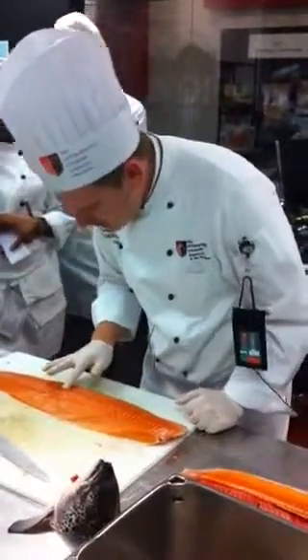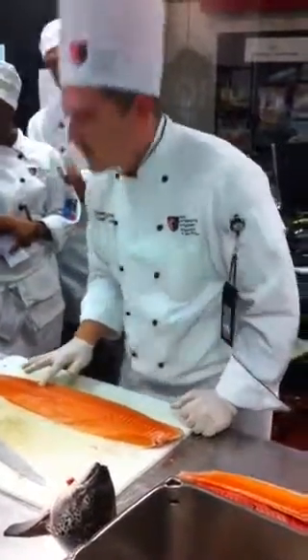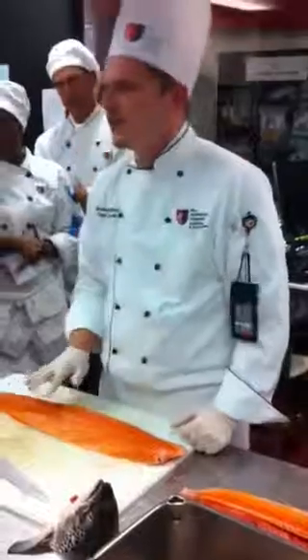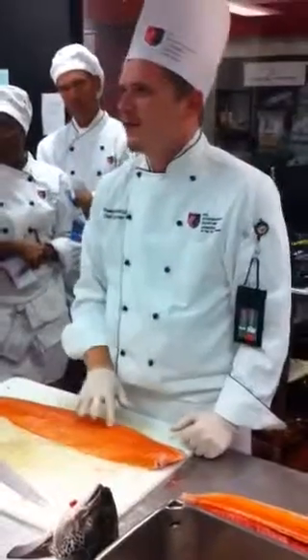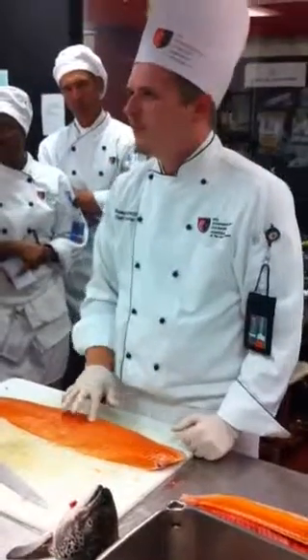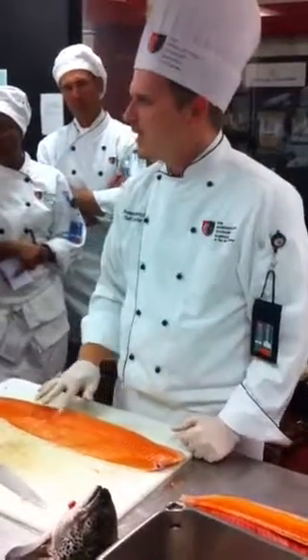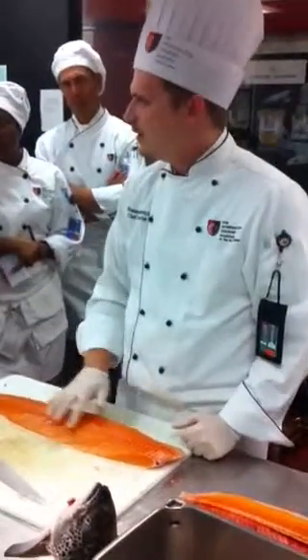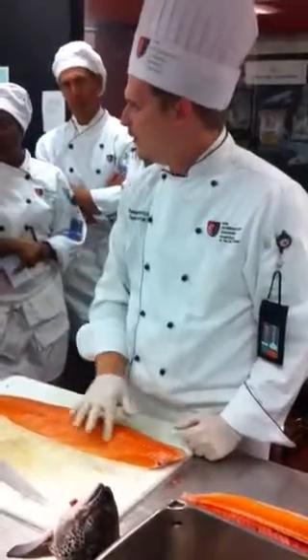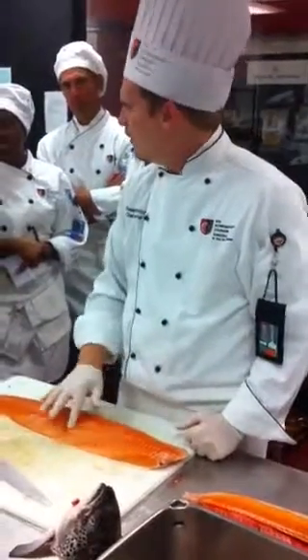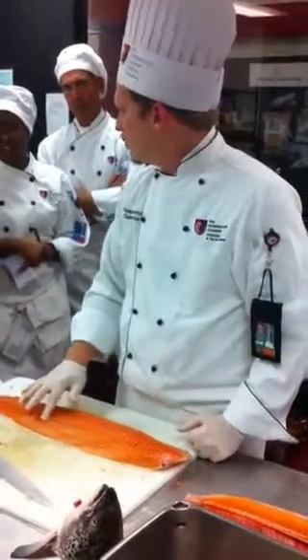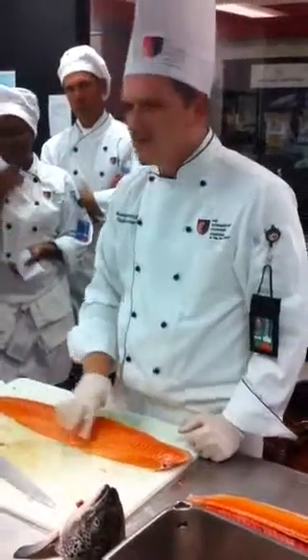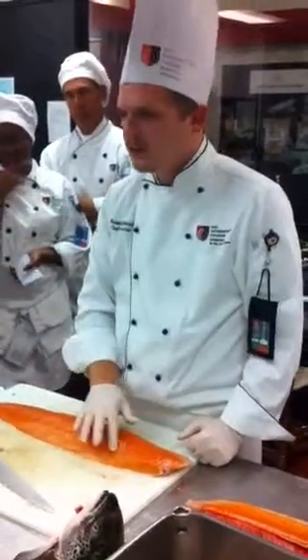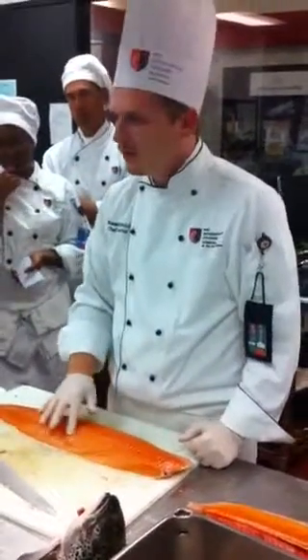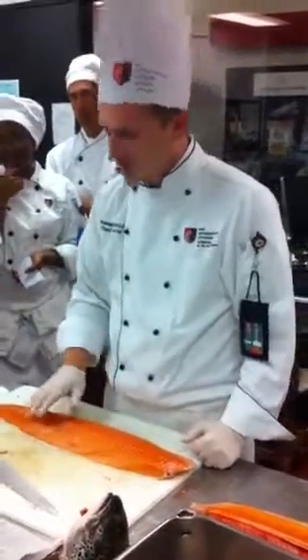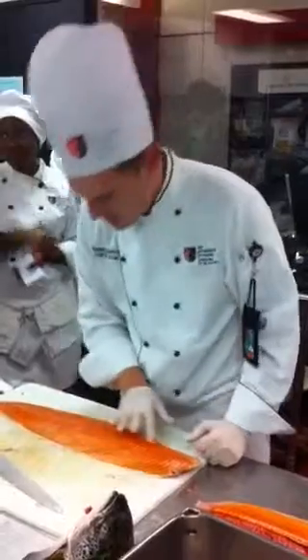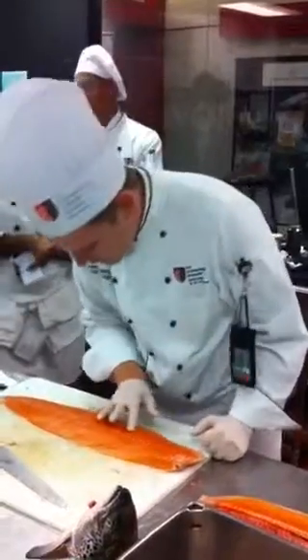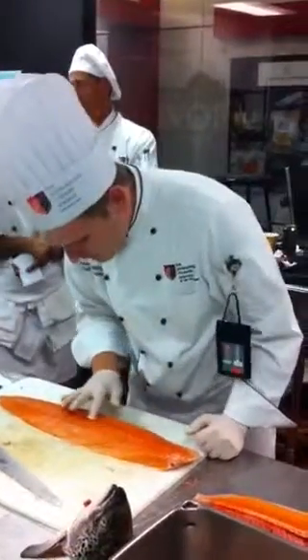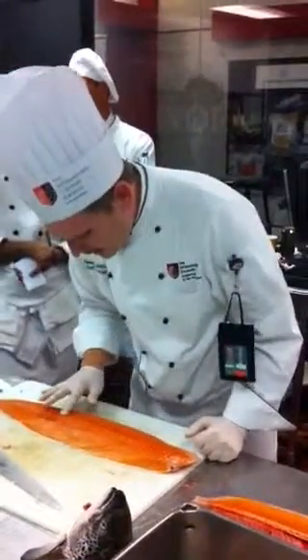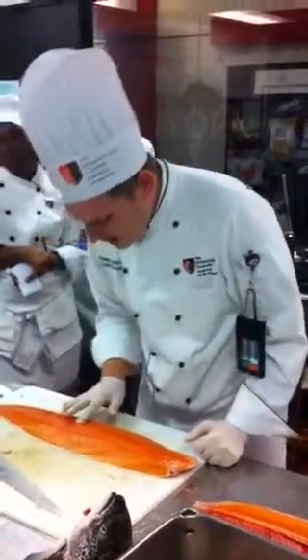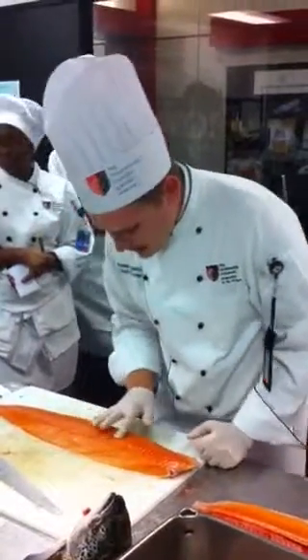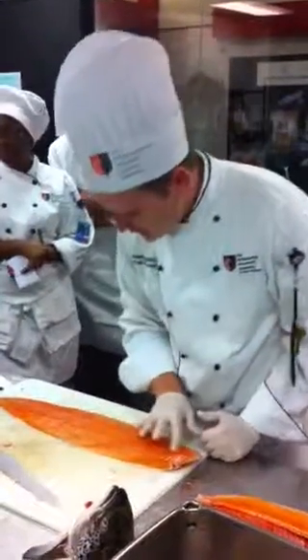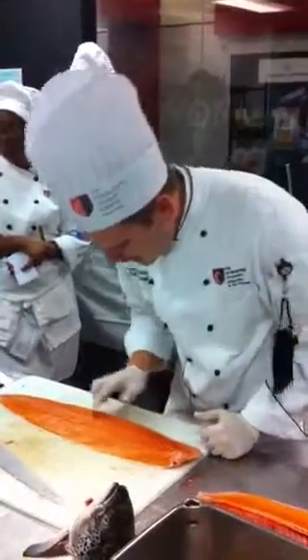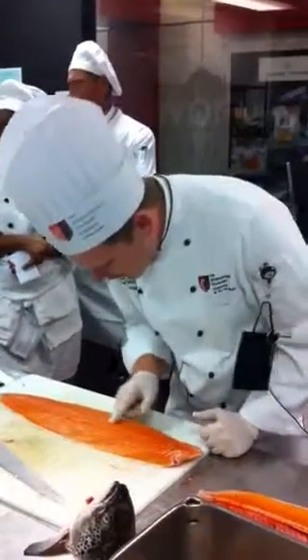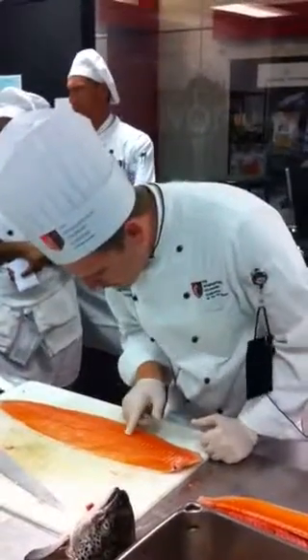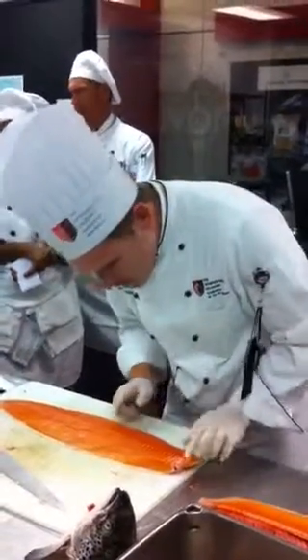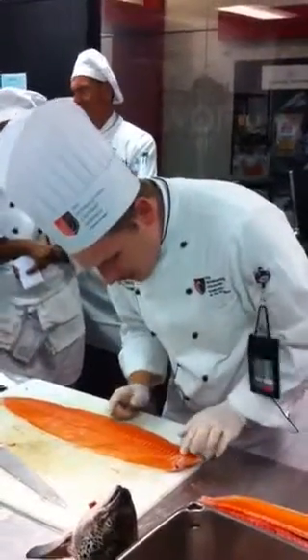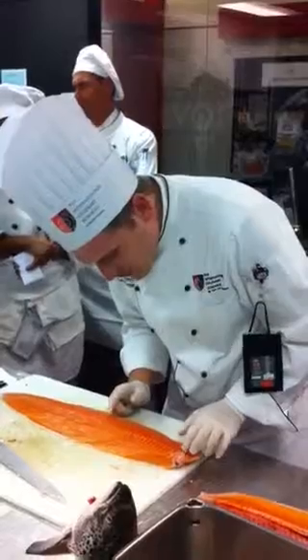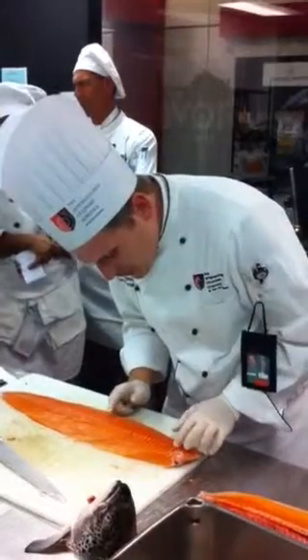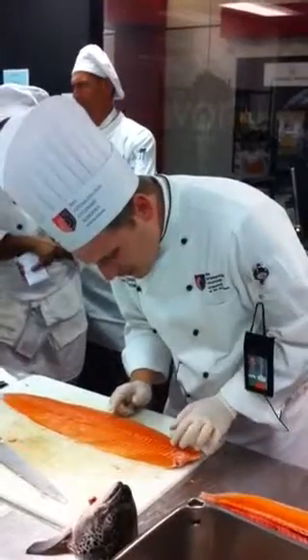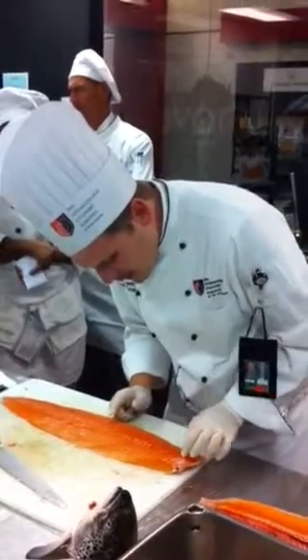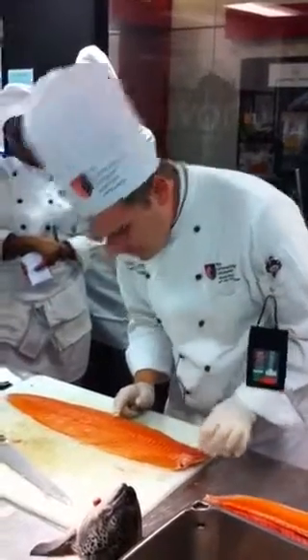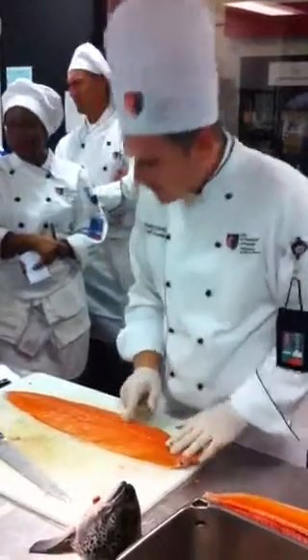Somebody has a really nice pair of fish pliers — I saw them. Little tweezers? Somebody's got a really nice pair. Anyway, so what we're going to do is we're going to go through here and take out each one of these bones.